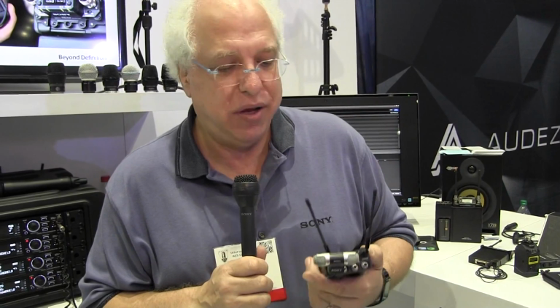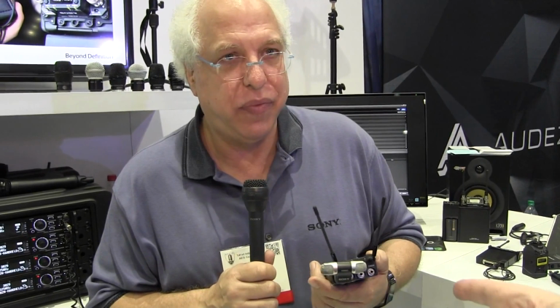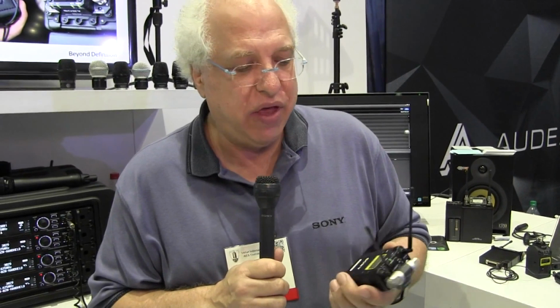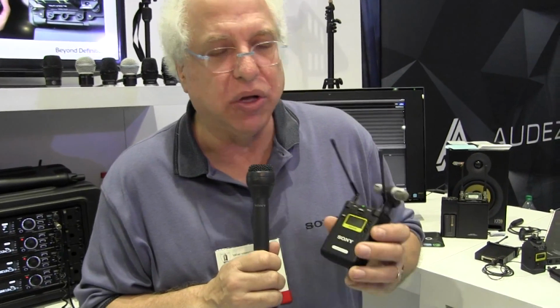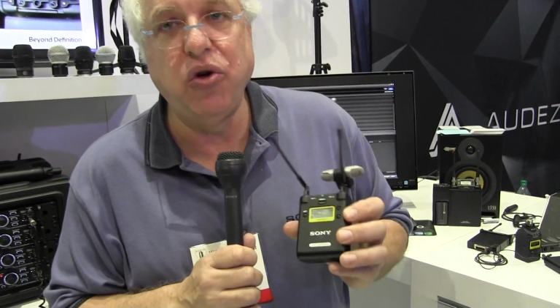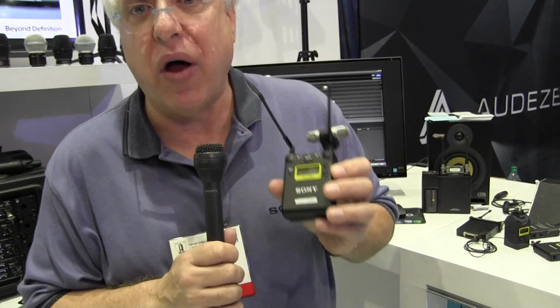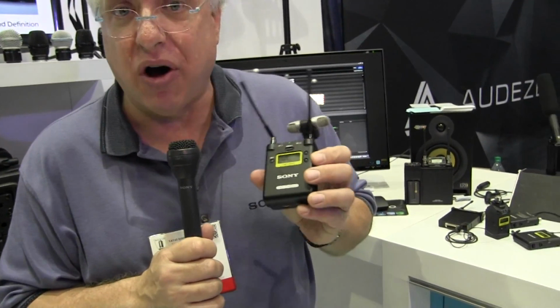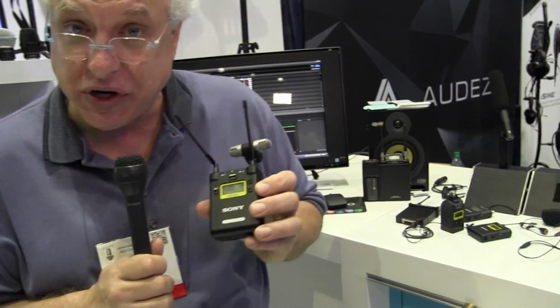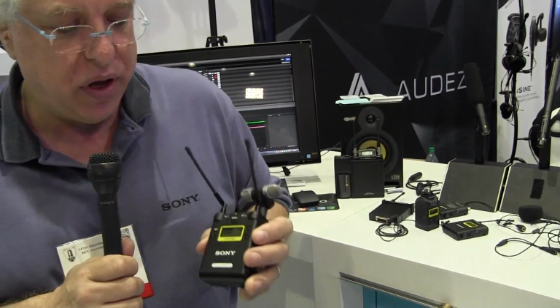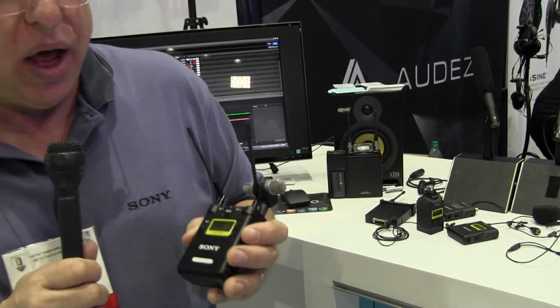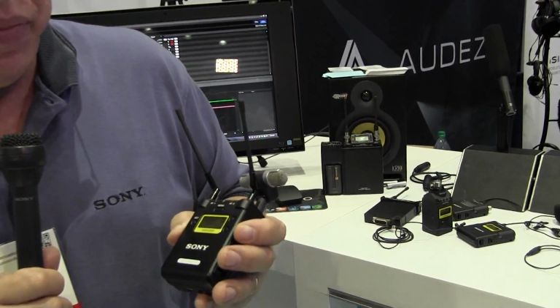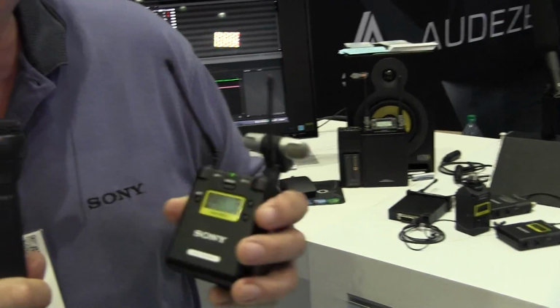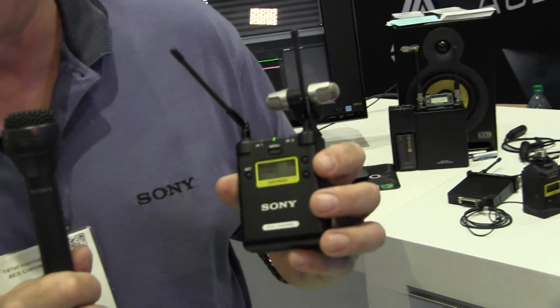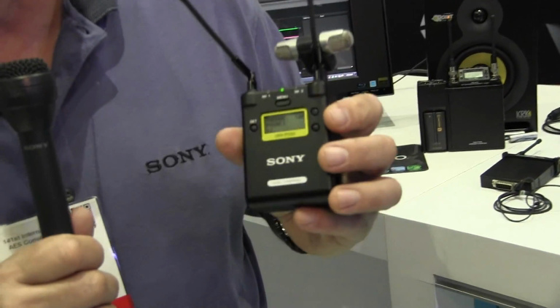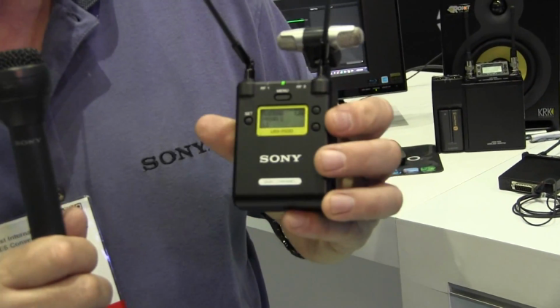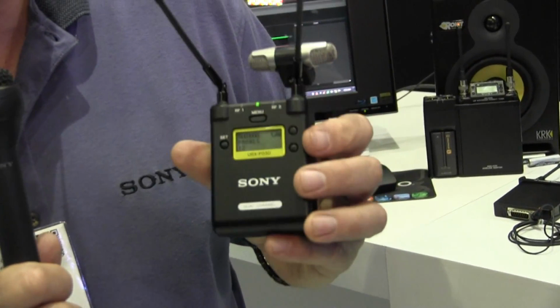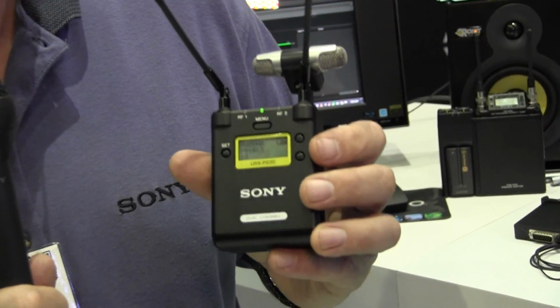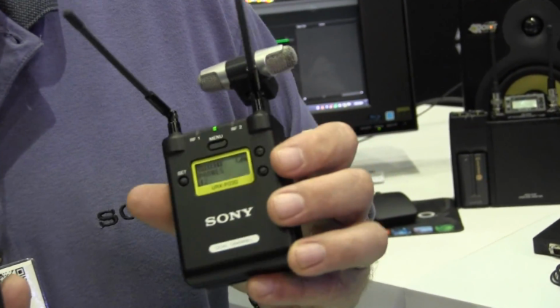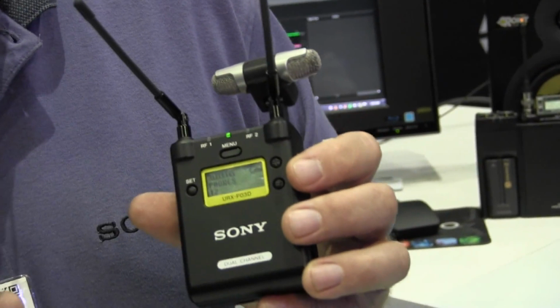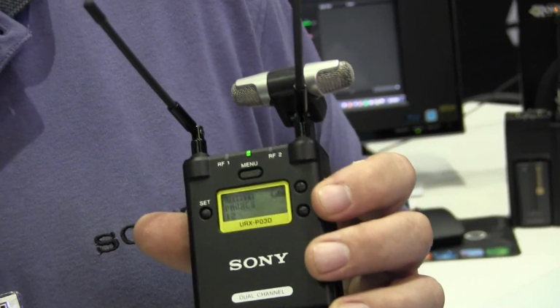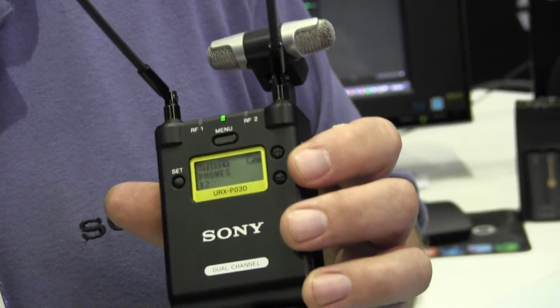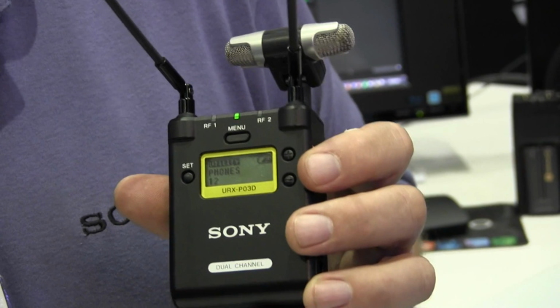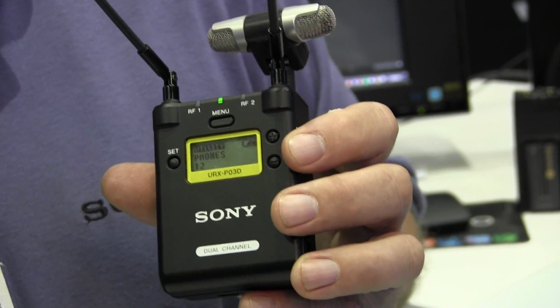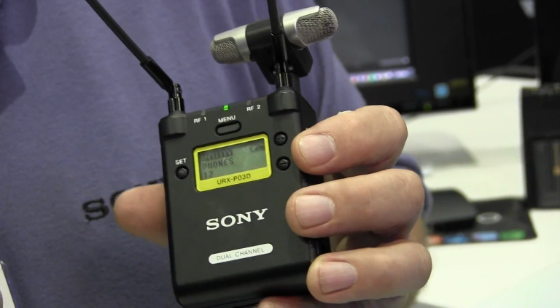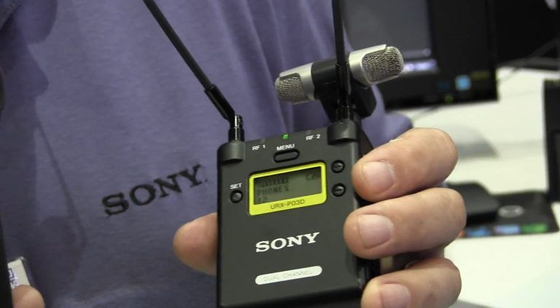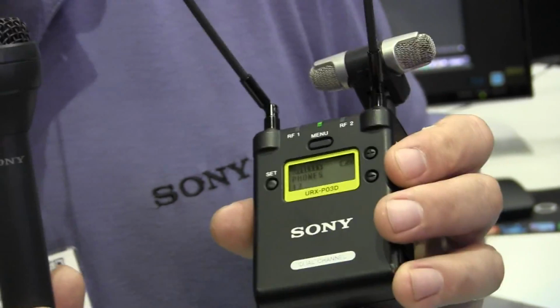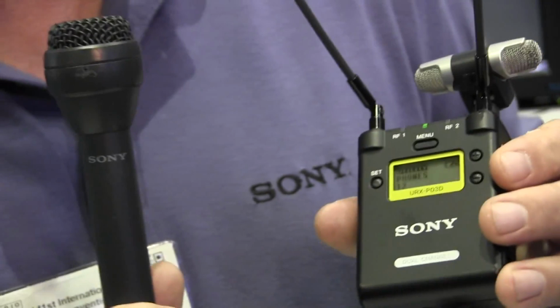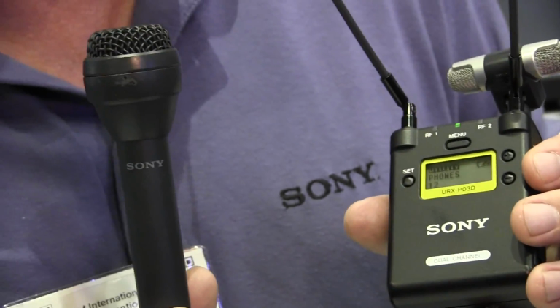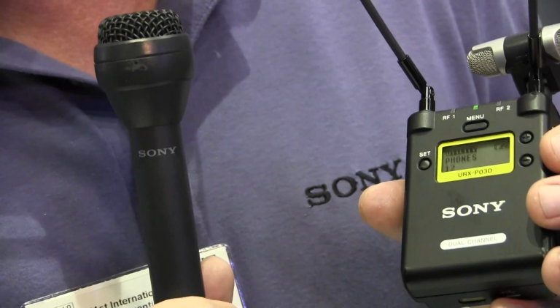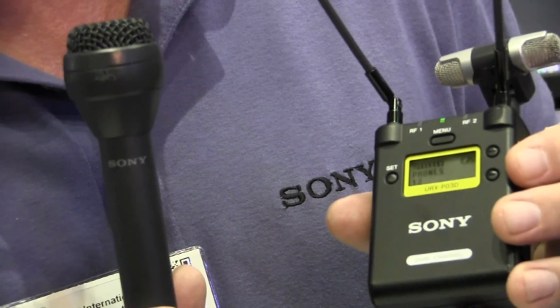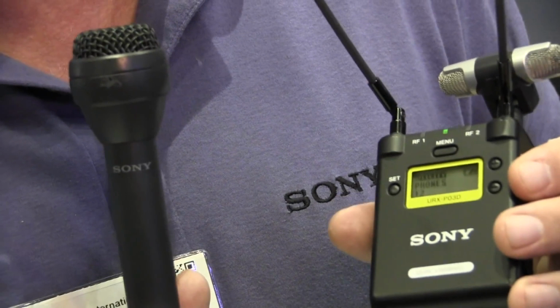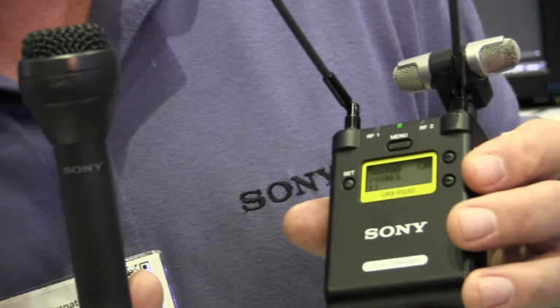What's the product called? This is called a URX — R for receiver, P for portable — P03D, D for dual channel. Three is the second generation. So it's a URXP03D.